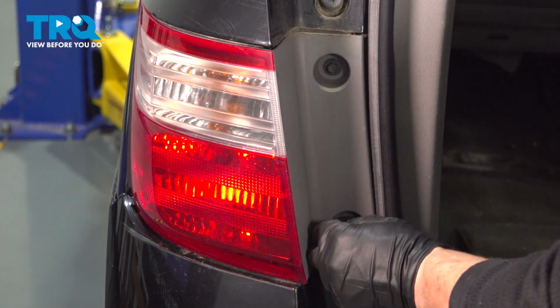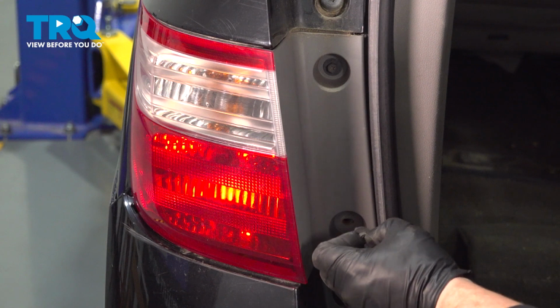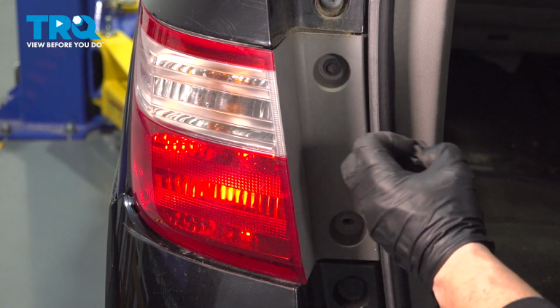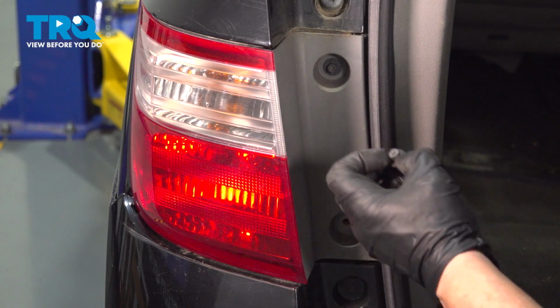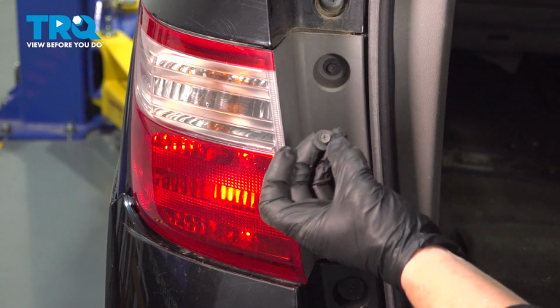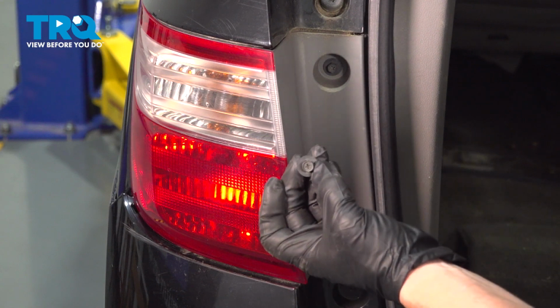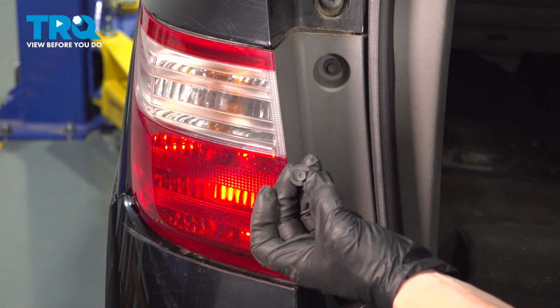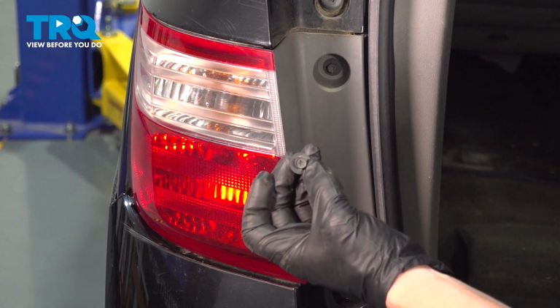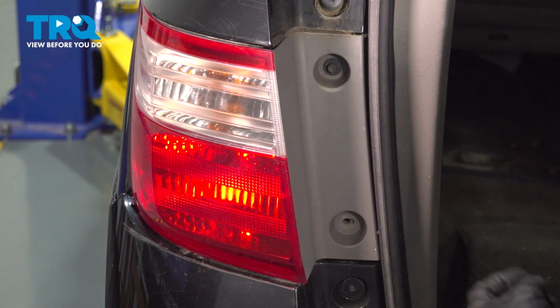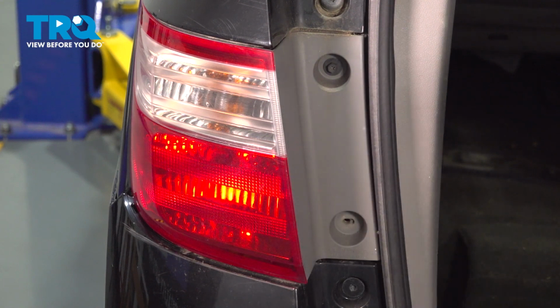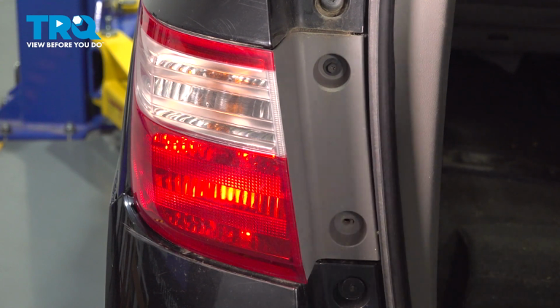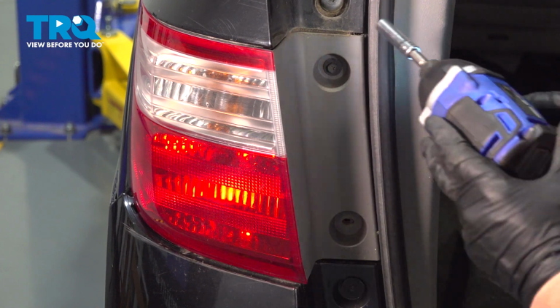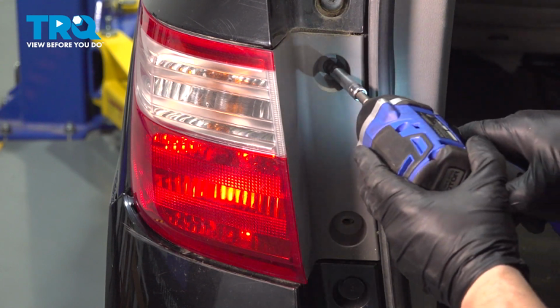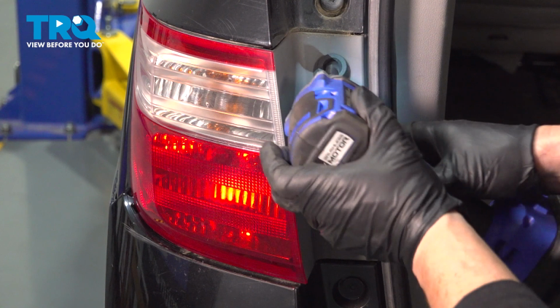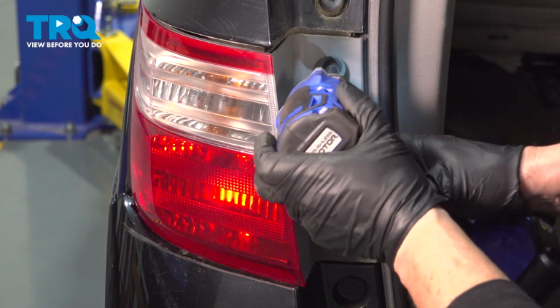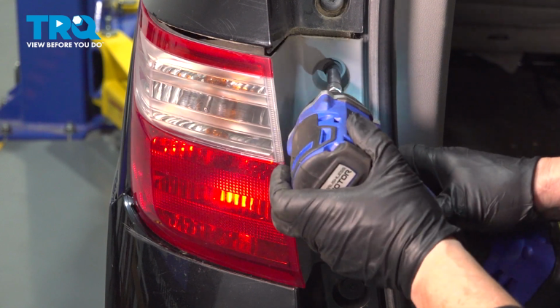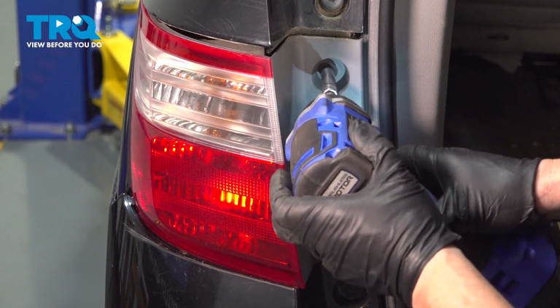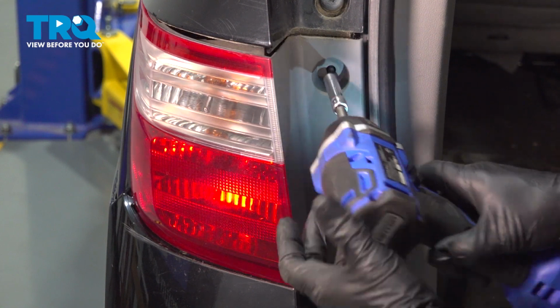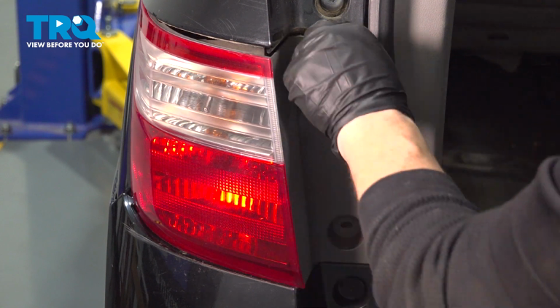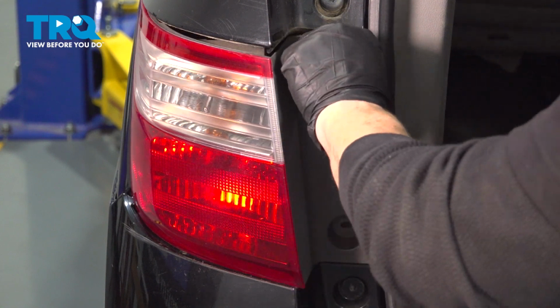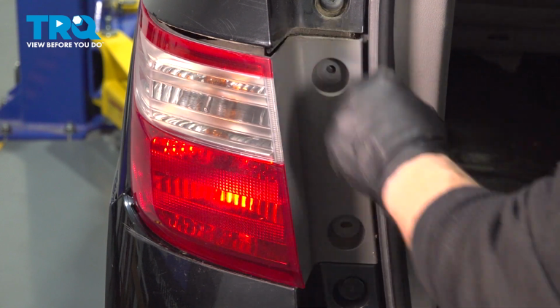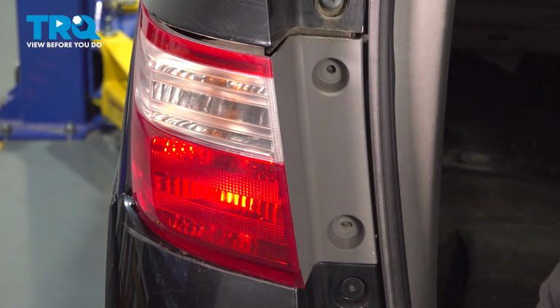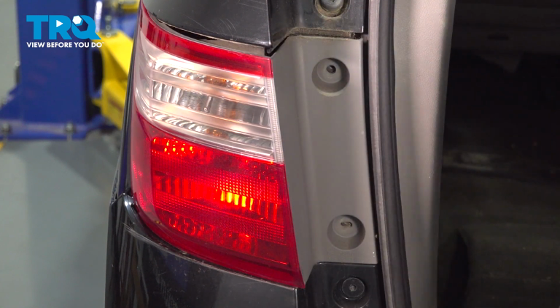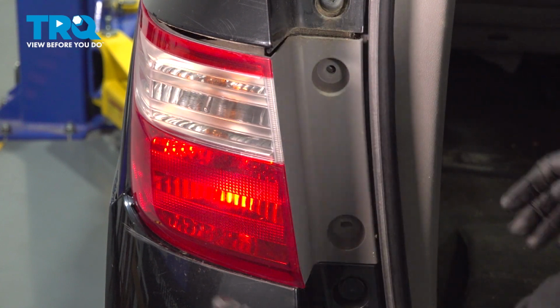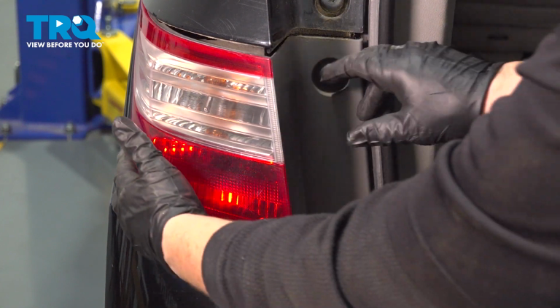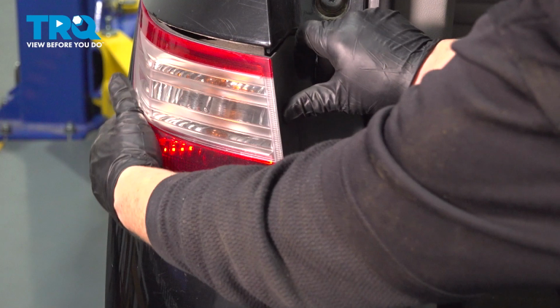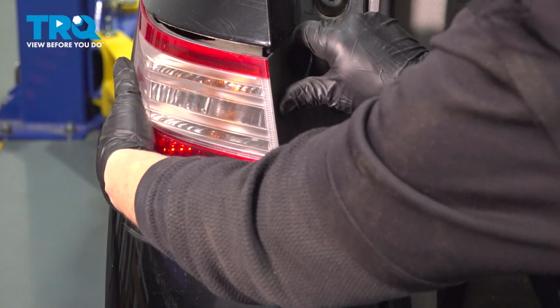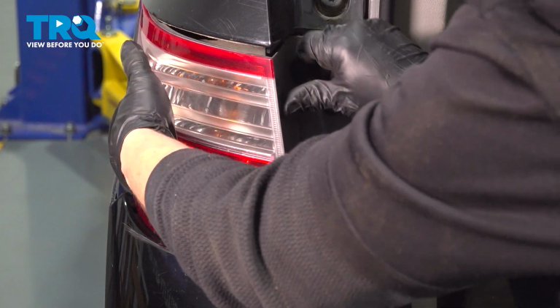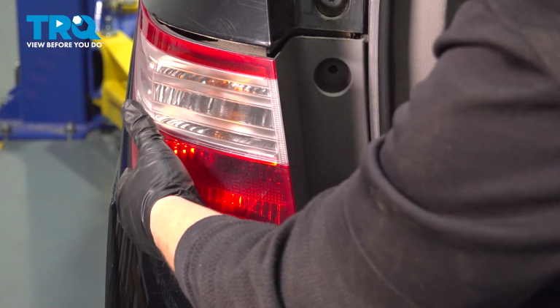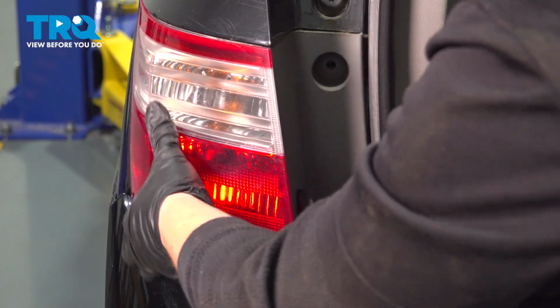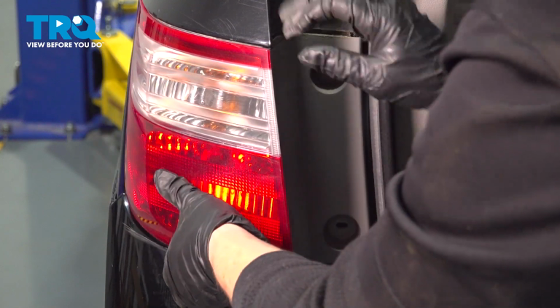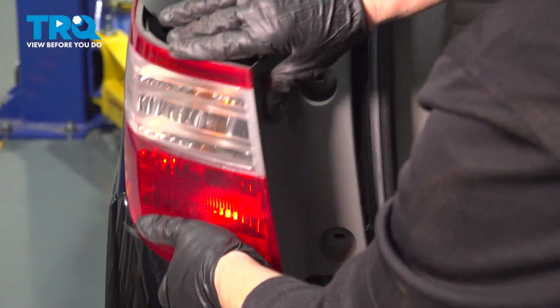It actually has a Phillips mount in the center if you need to use that instead of a socket. We're just going to grab it firmly and give it a pull toward the end.